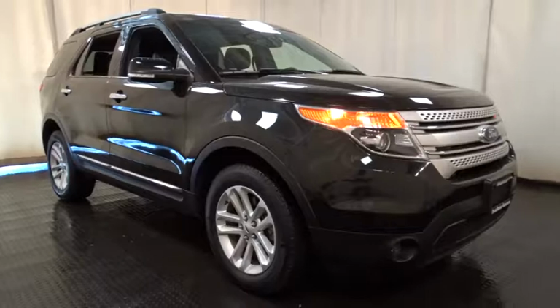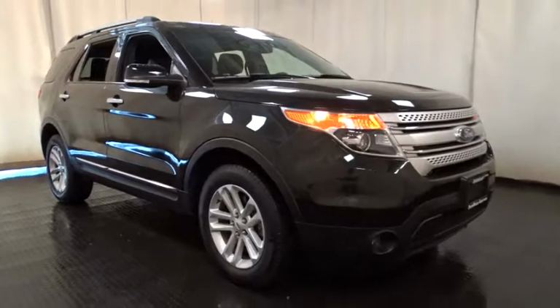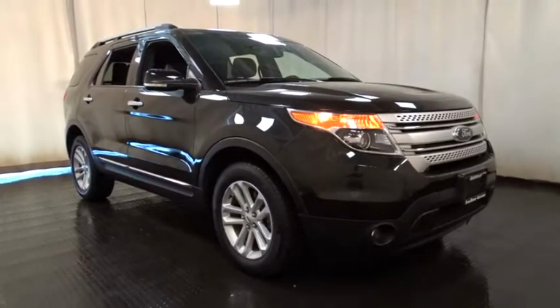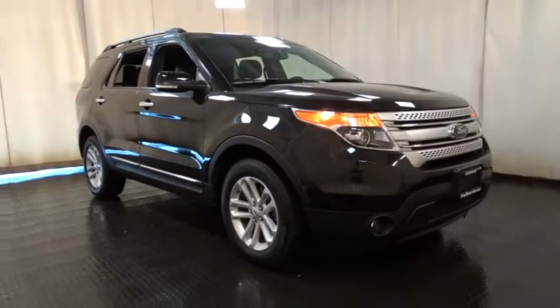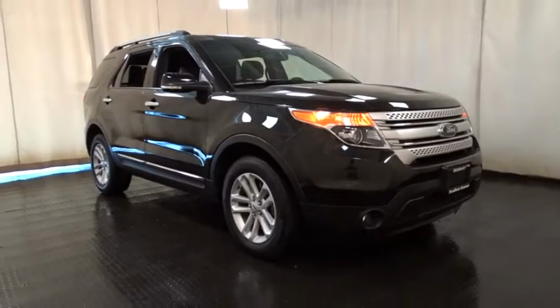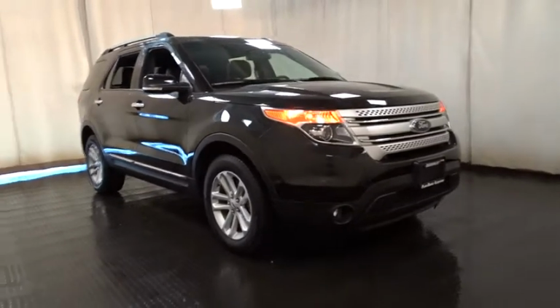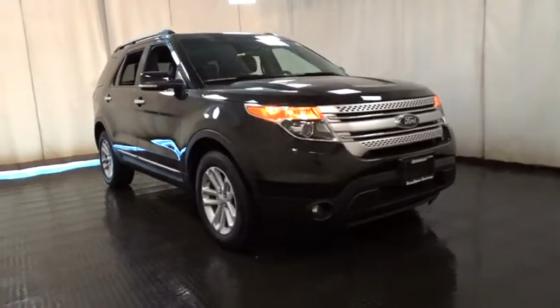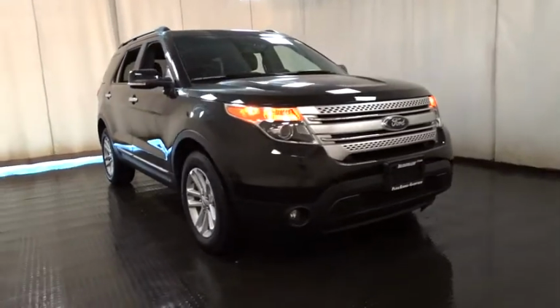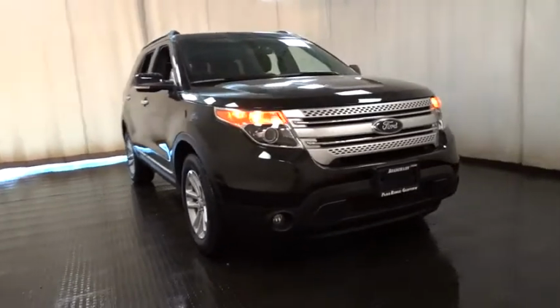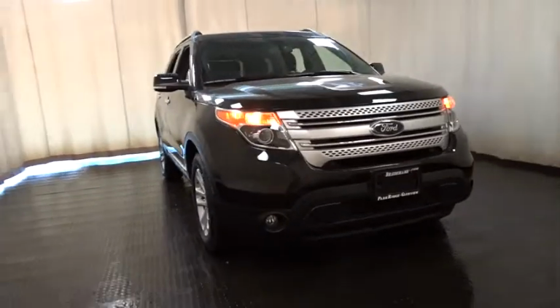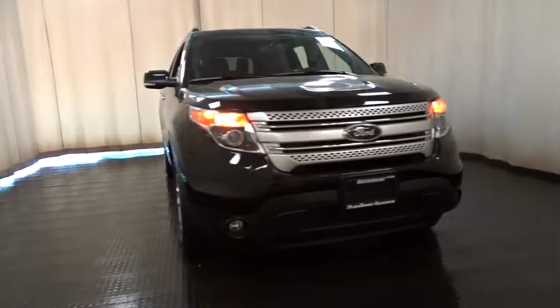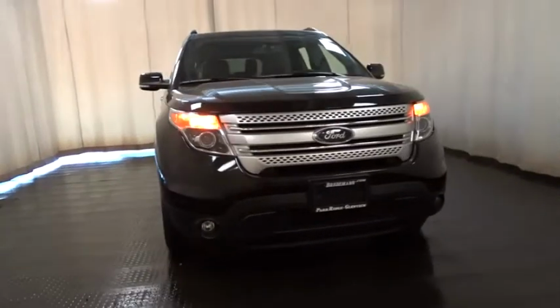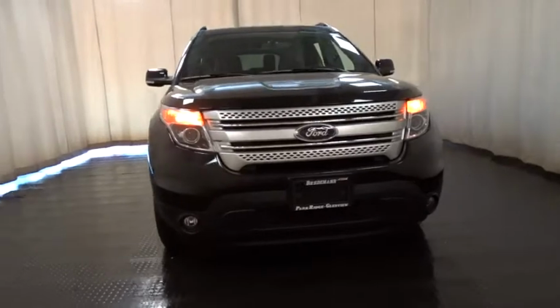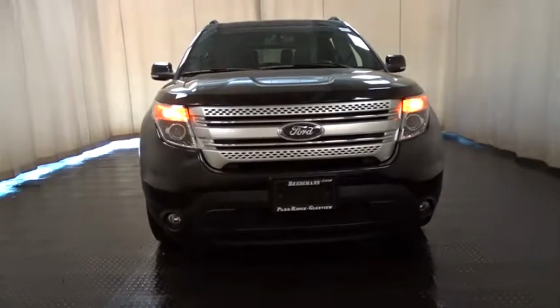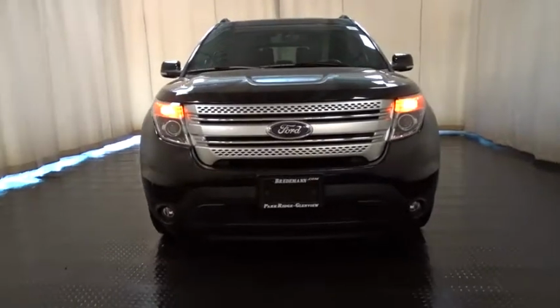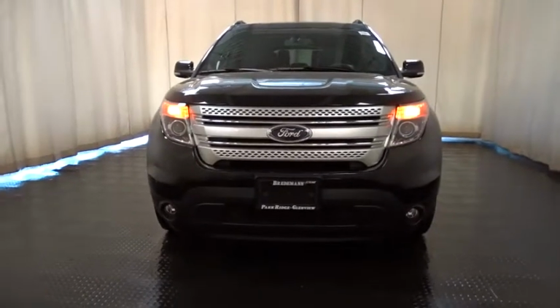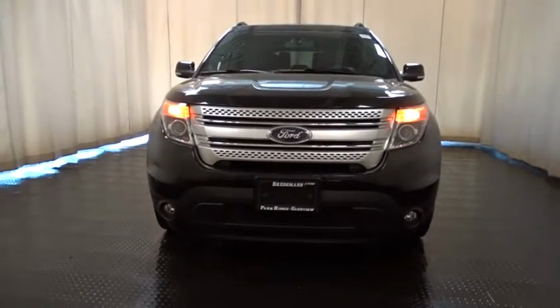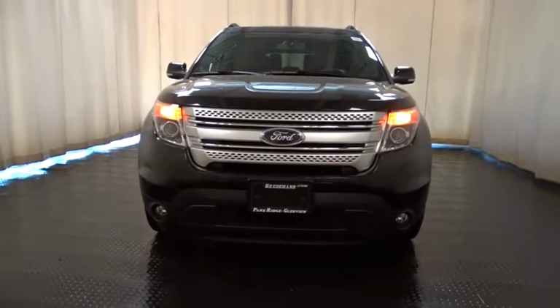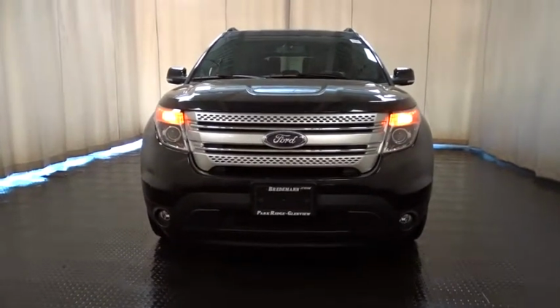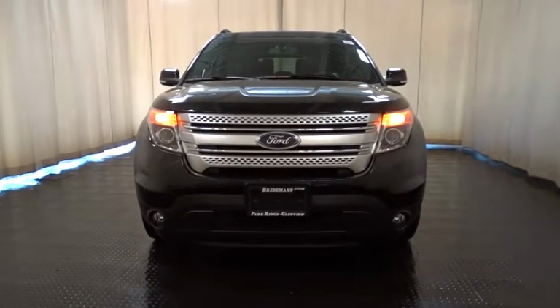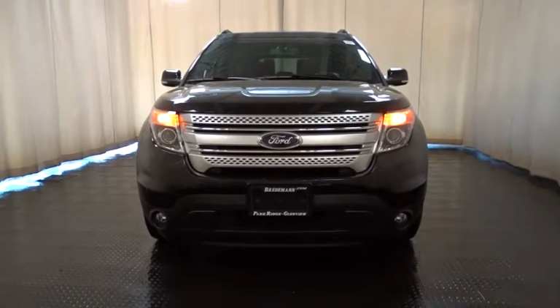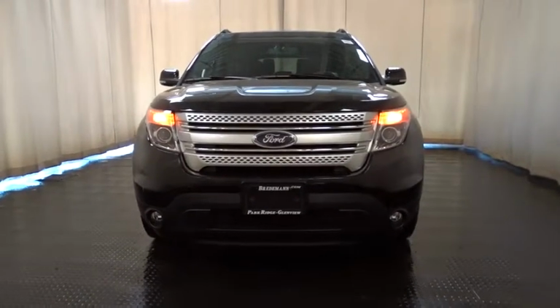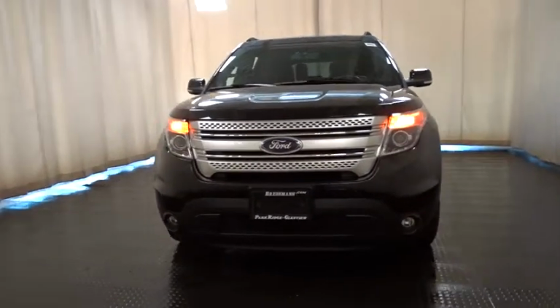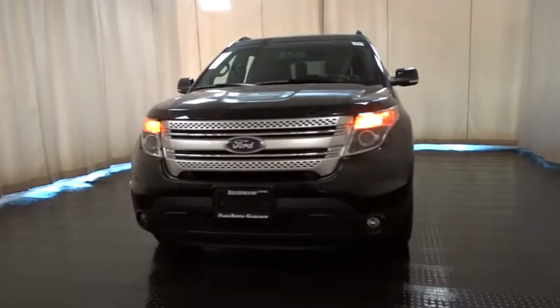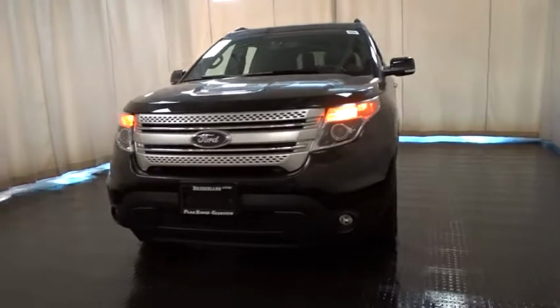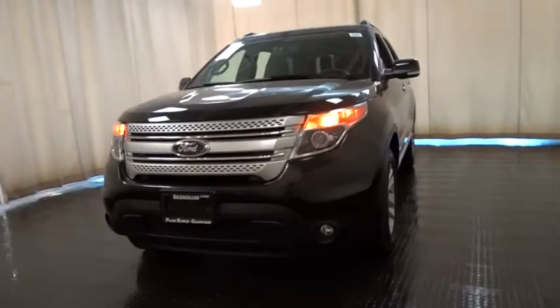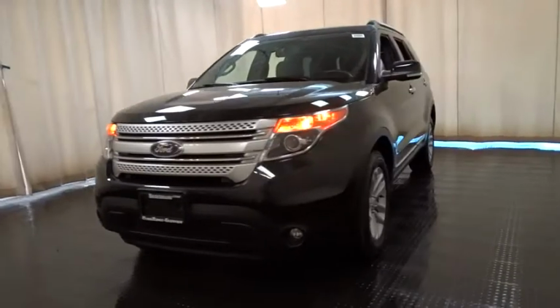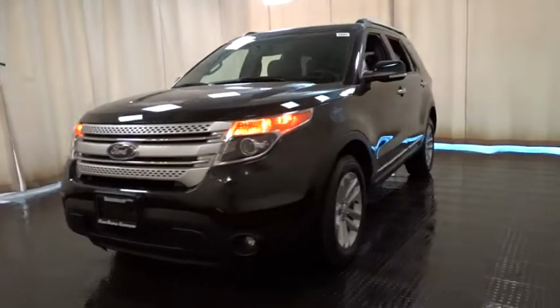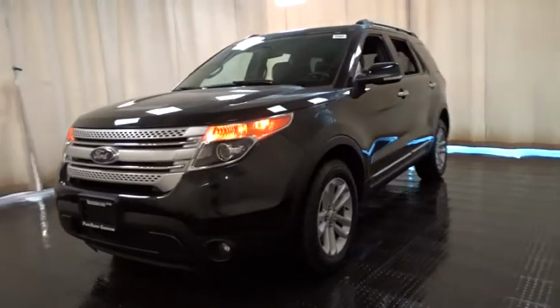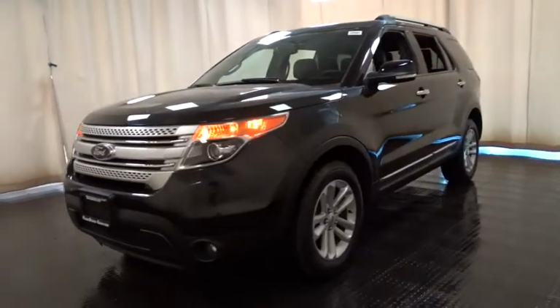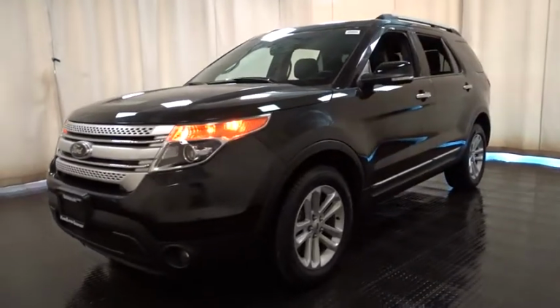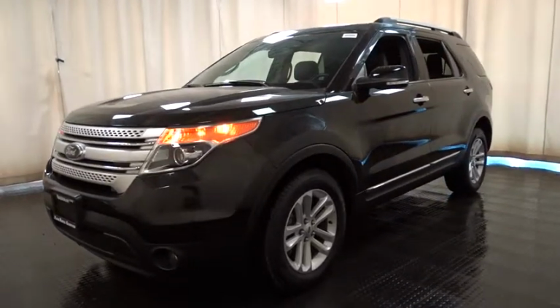The 2014 Ford Explorer. You've got a lot of capabilities to call on in a Ford Explorer. Don't underestimate your choices. This vehicle has less than 15,000 miles. Here are some of this vehicle's great options.